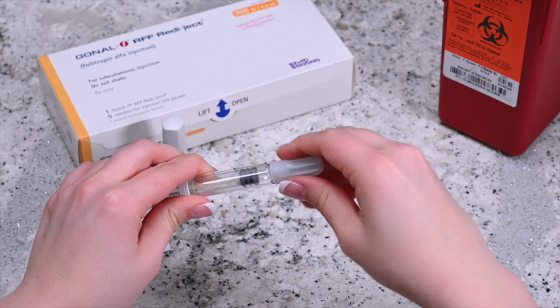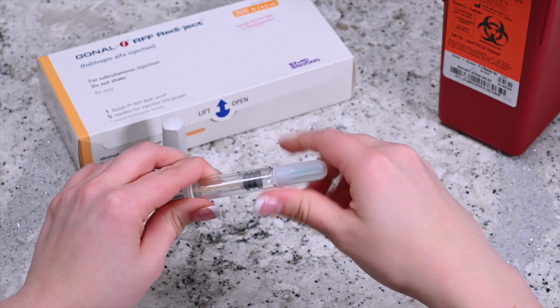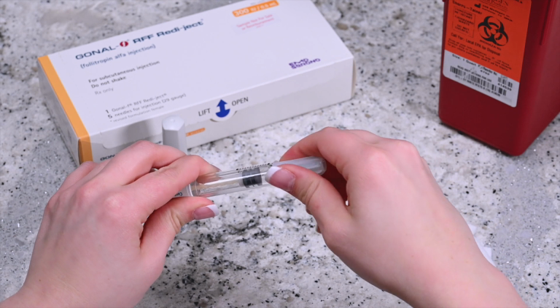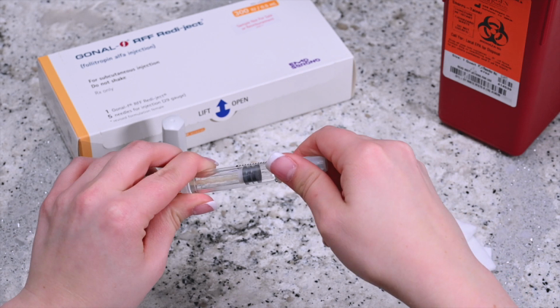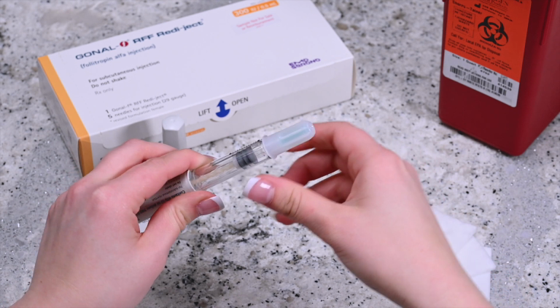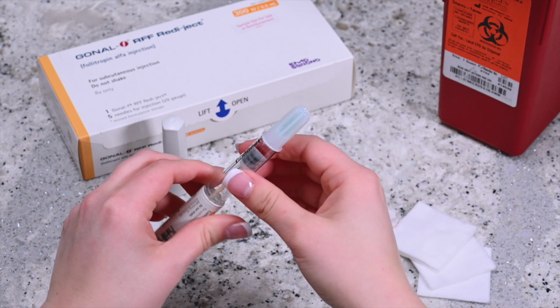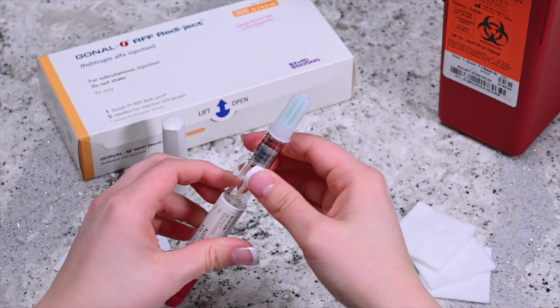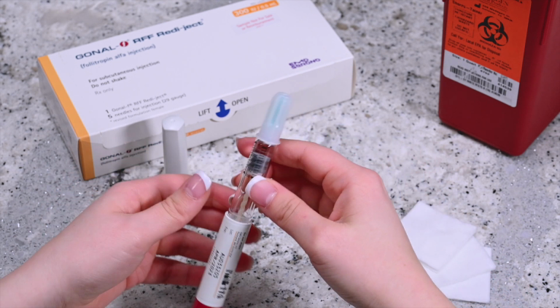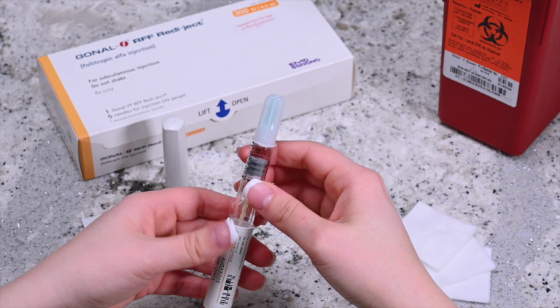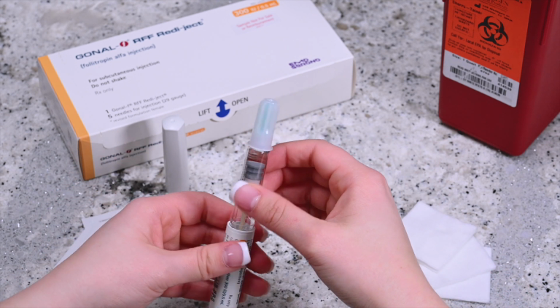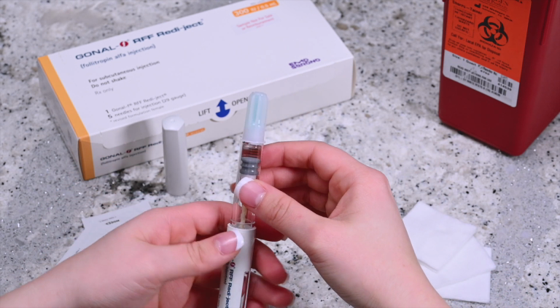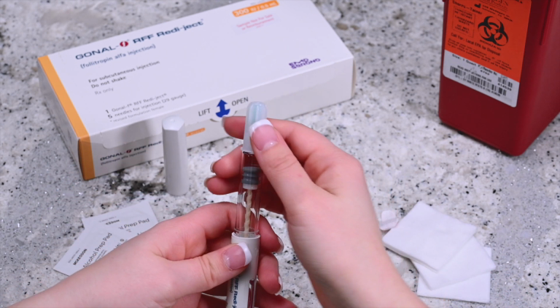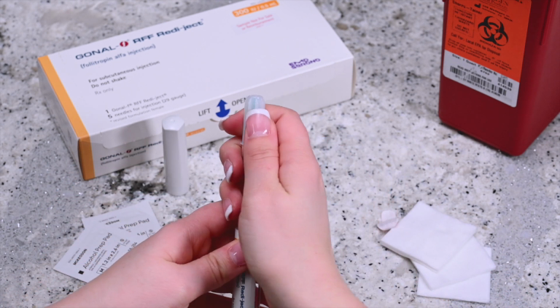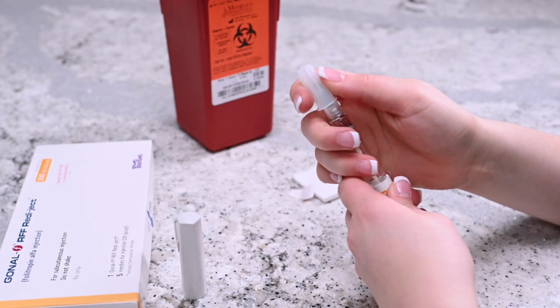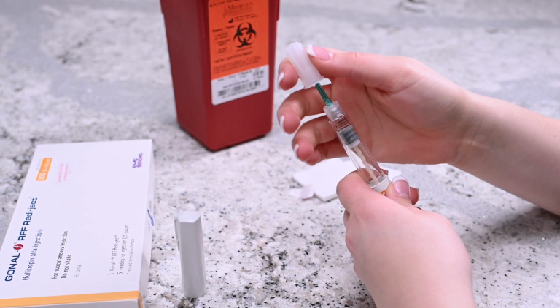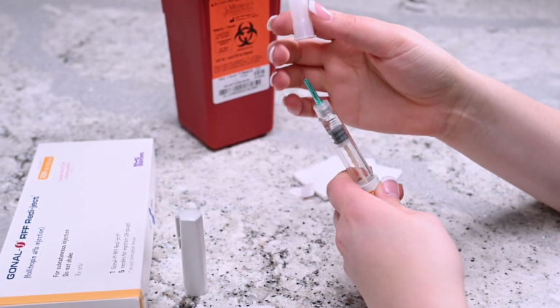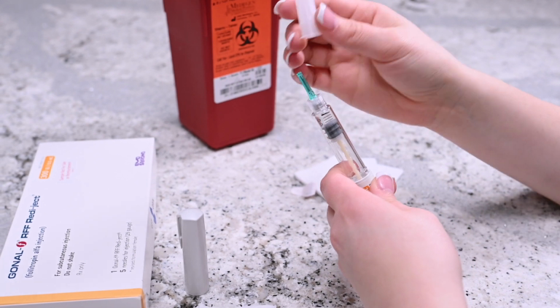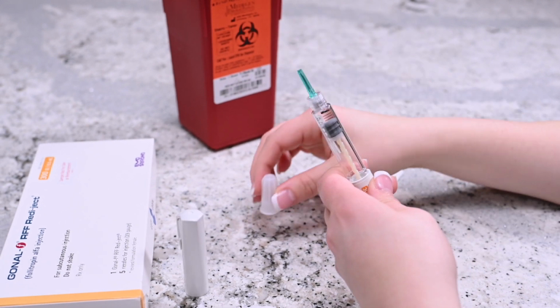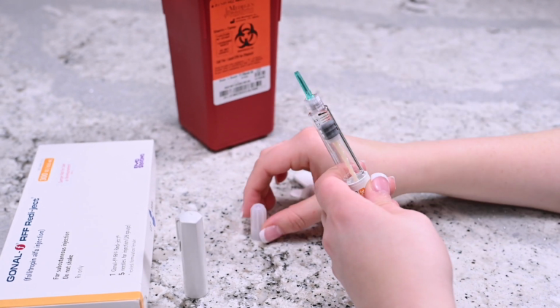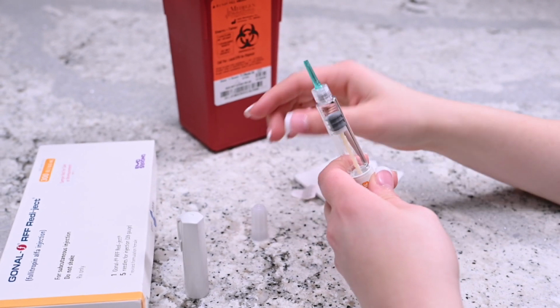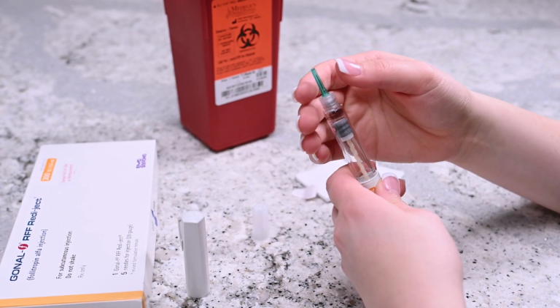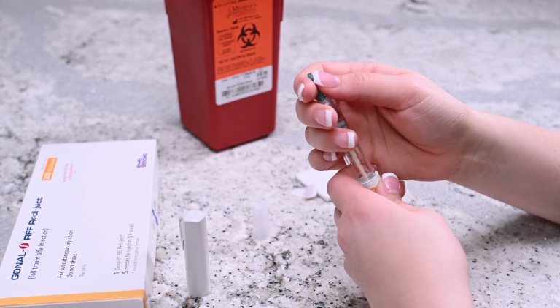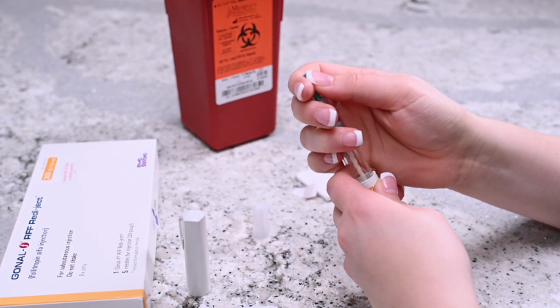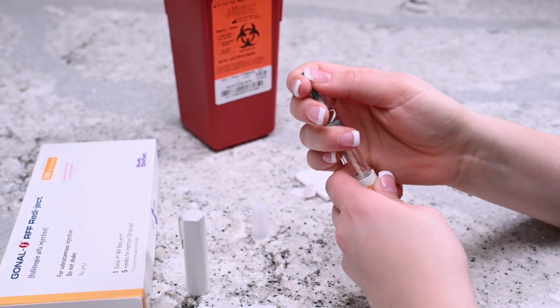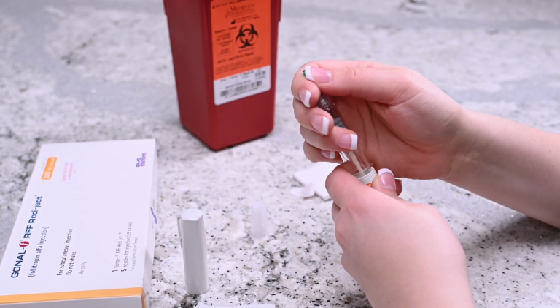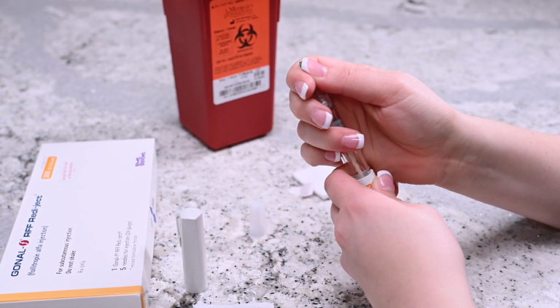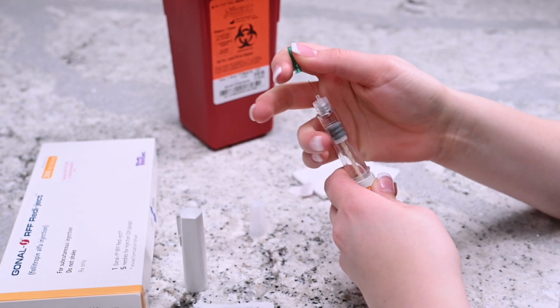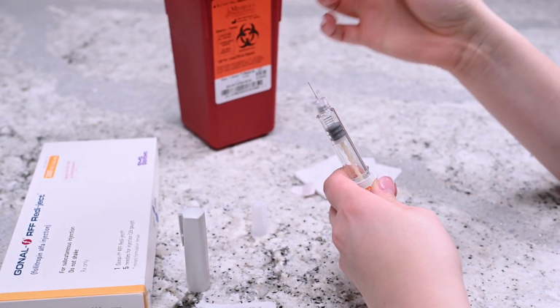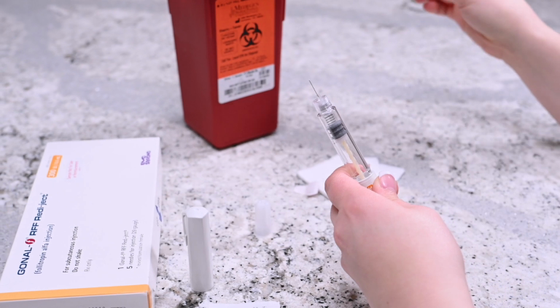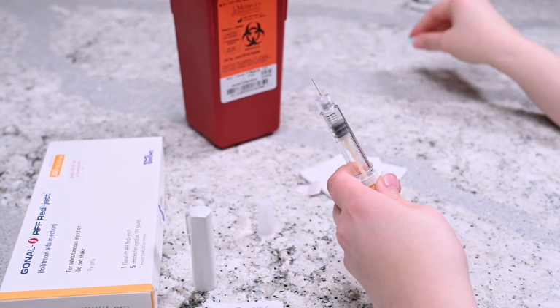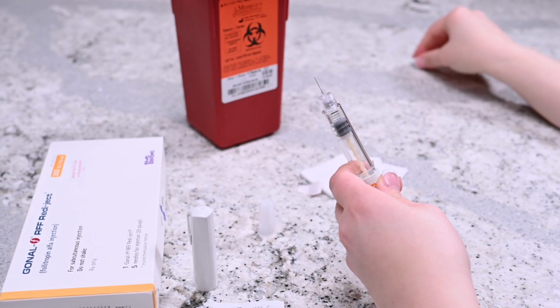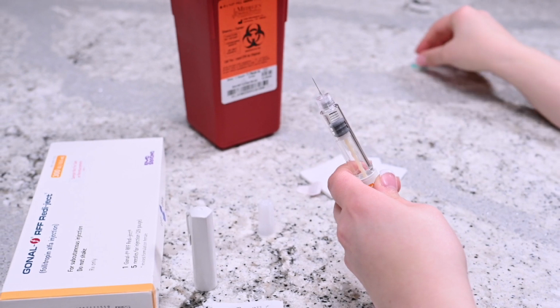There is an outer and inner cap covering the needle. Carefully remove the outer cap followed by the inner cap, but keep the outer cap as you will use it later for disposal of the needle.